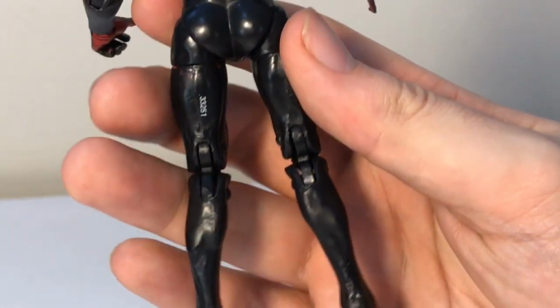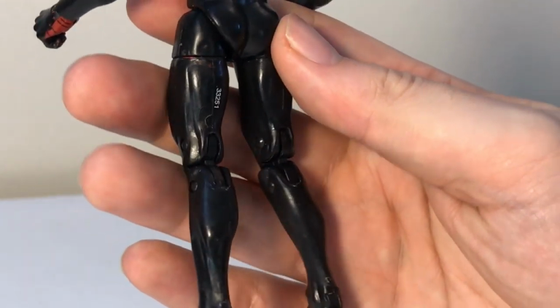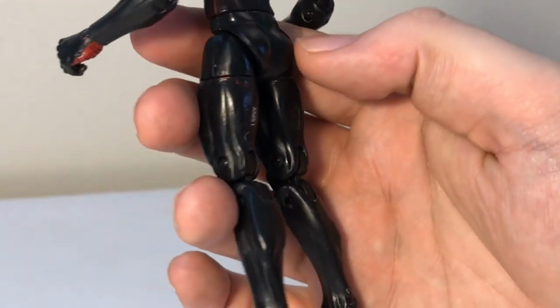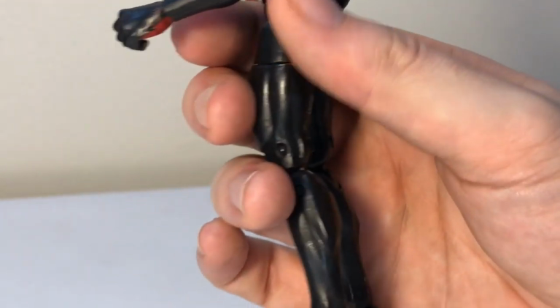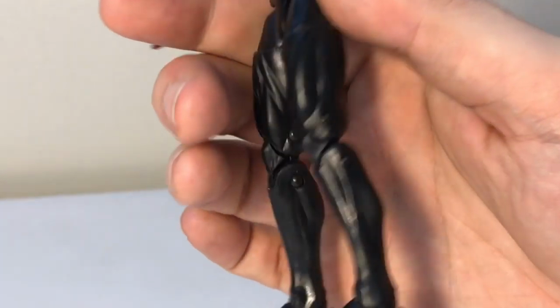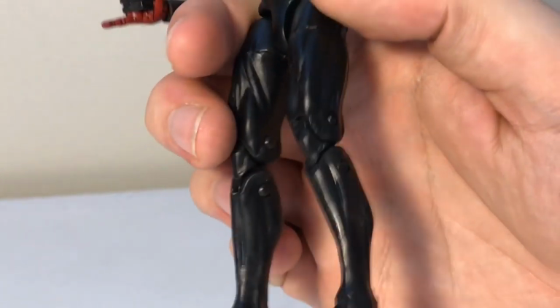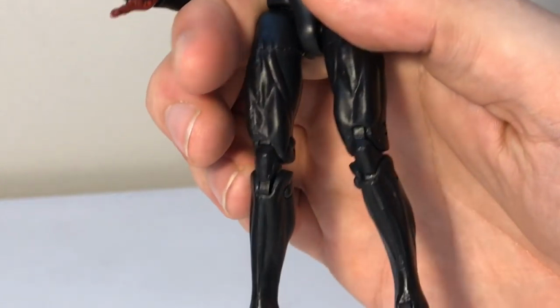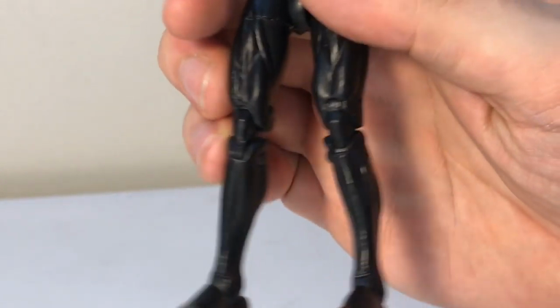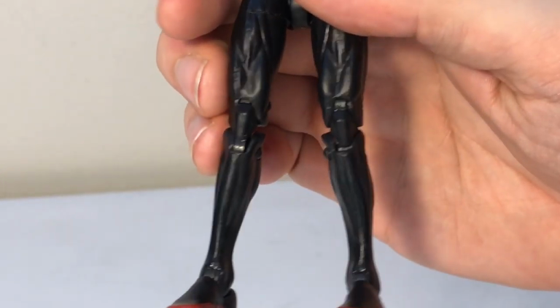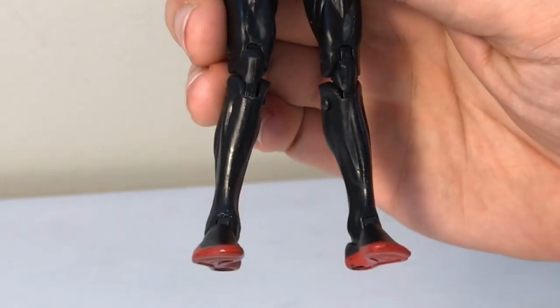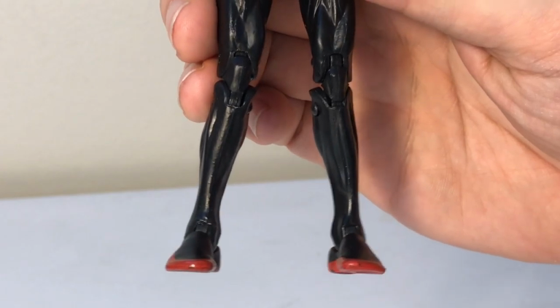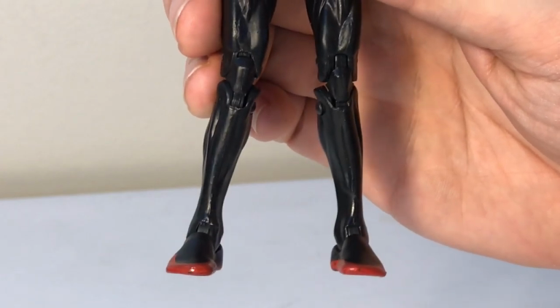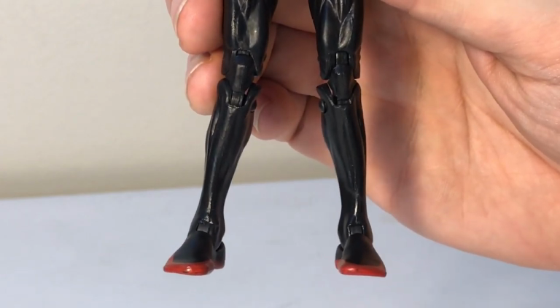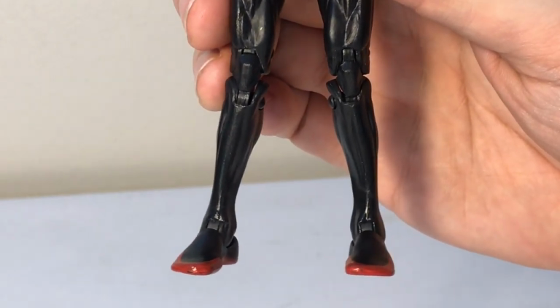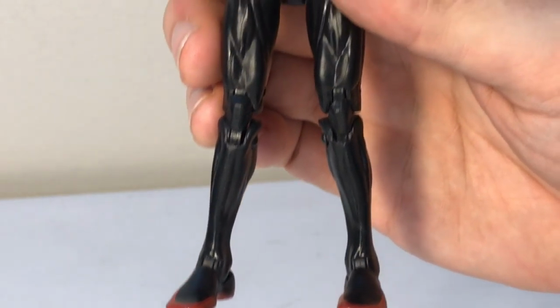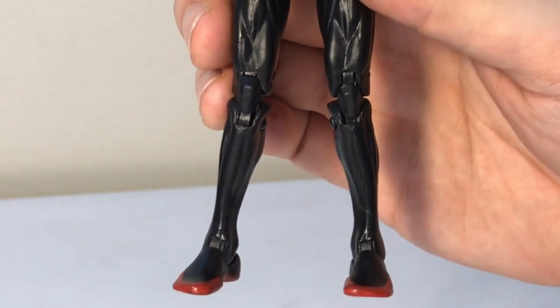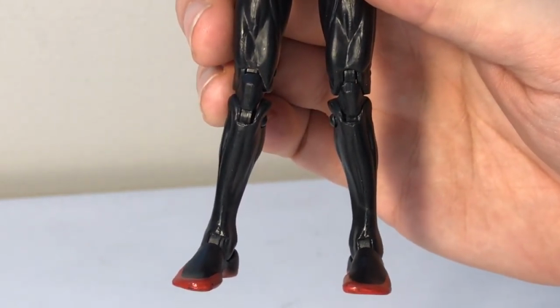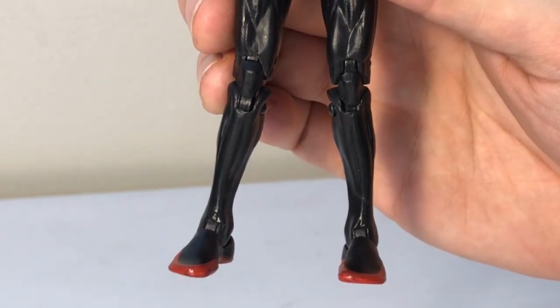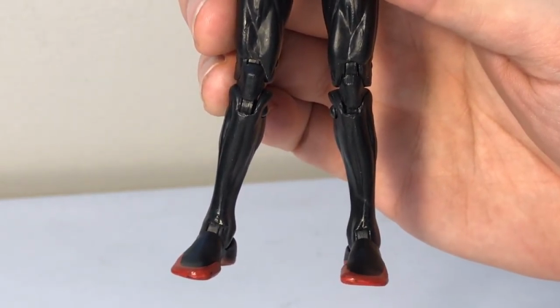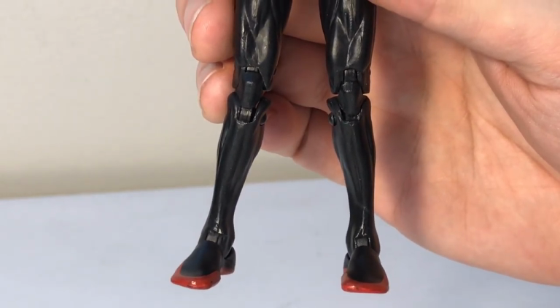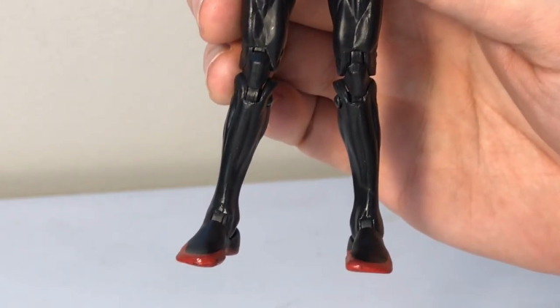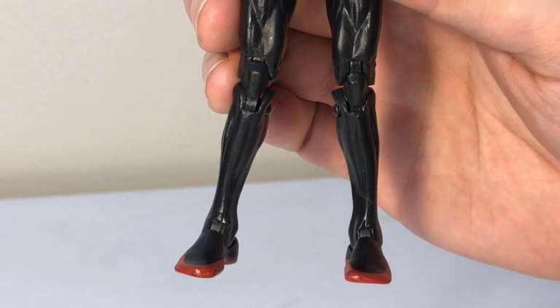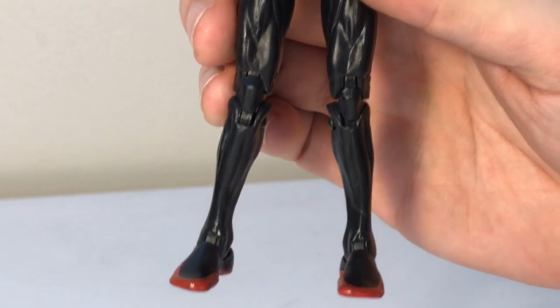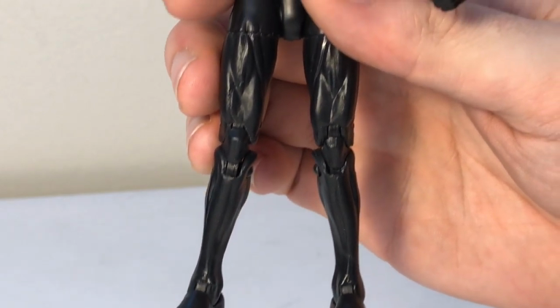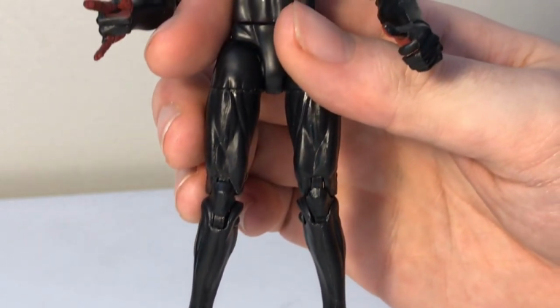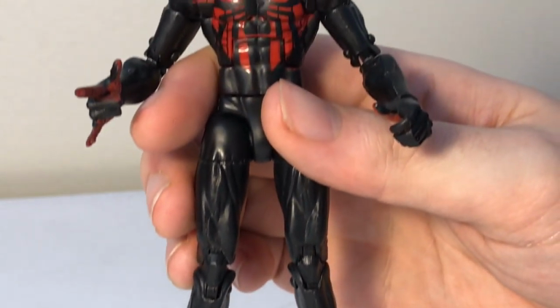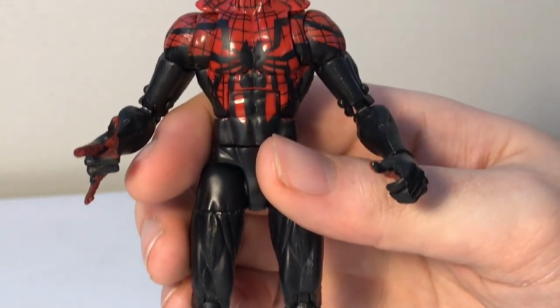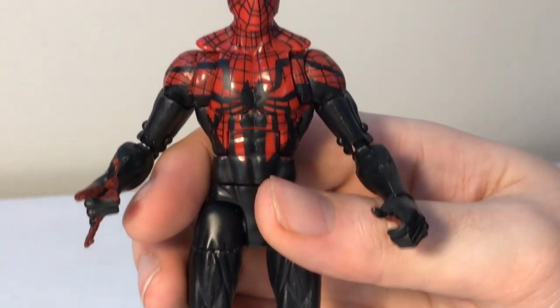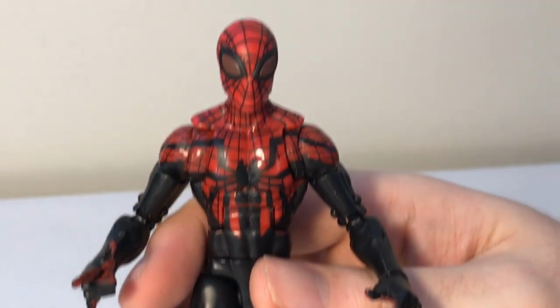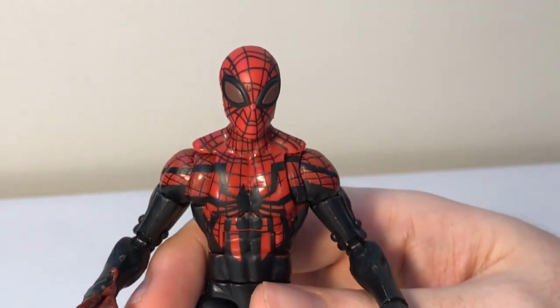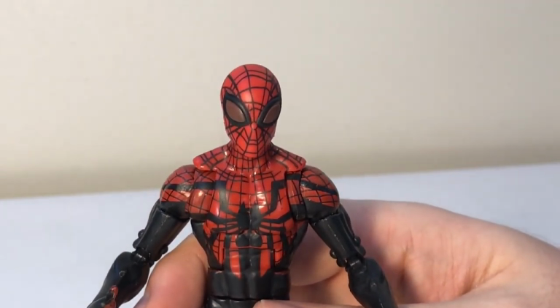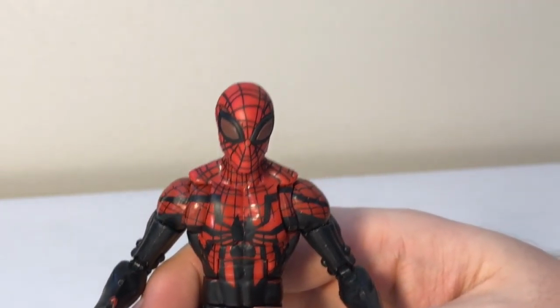On my figure the legs are slightly warped out of the packaging. I haven't gone ahead and fixed it mainly because I usually have them posed in a jumping pose, so it doesn't really matter. But overall I really like this figure.